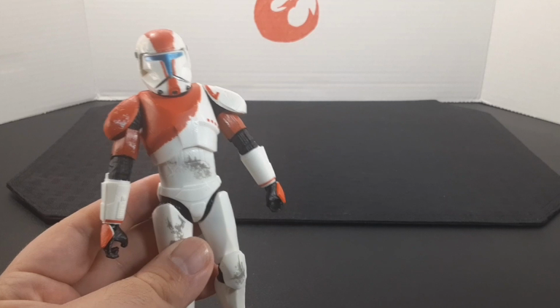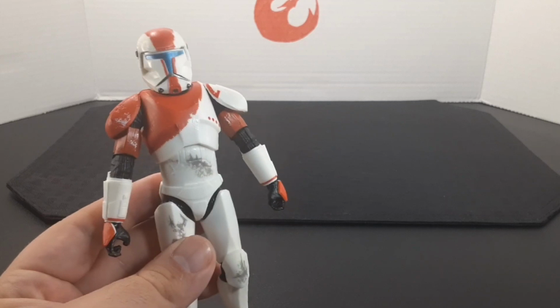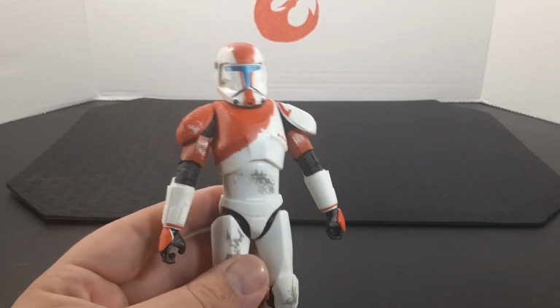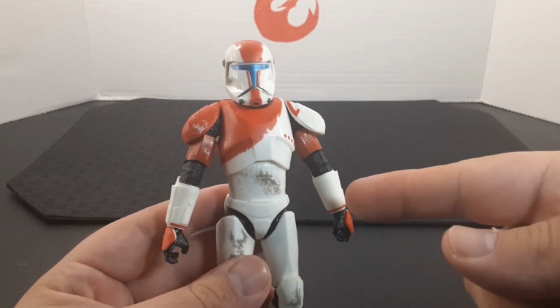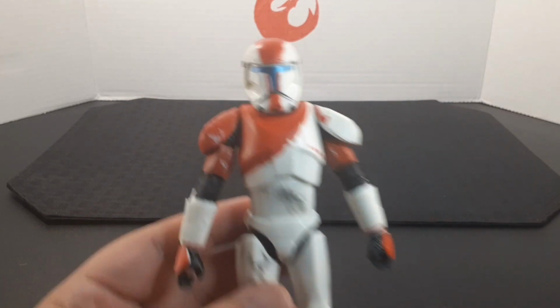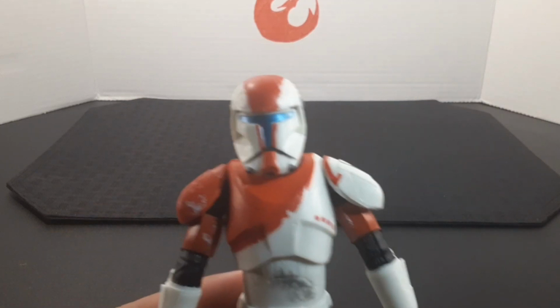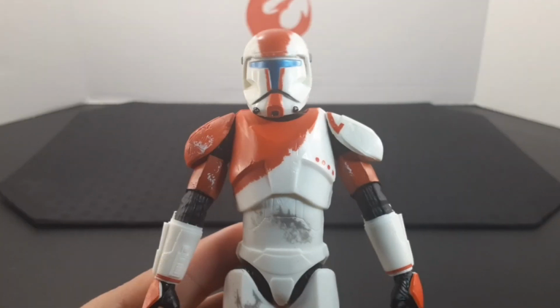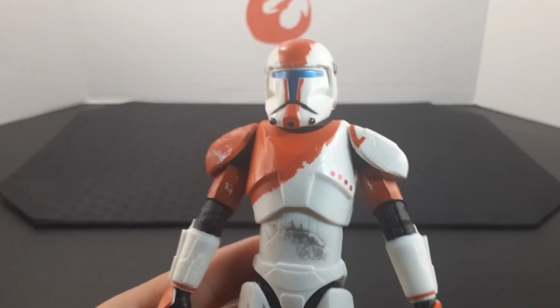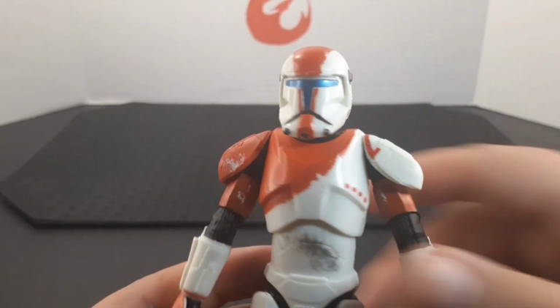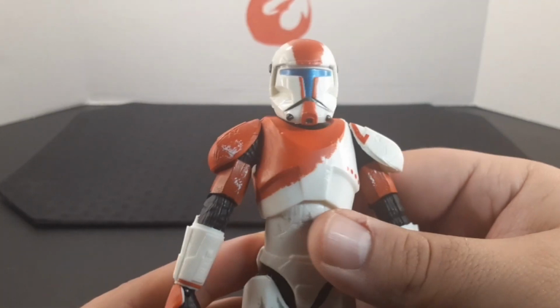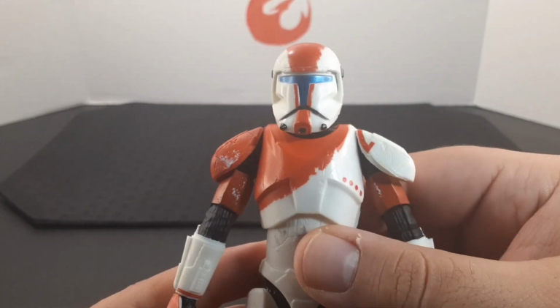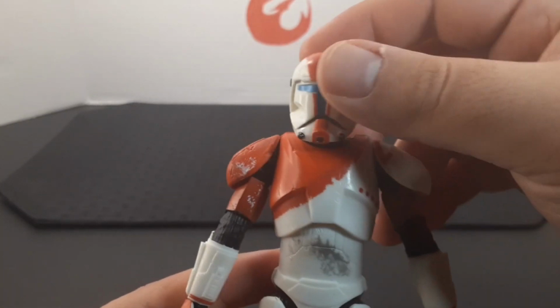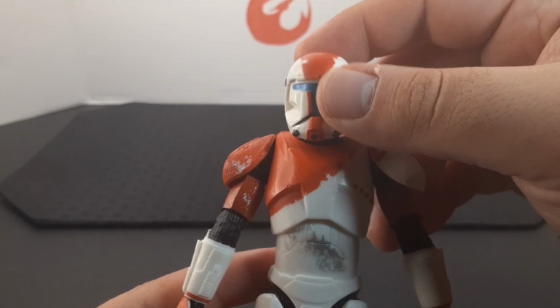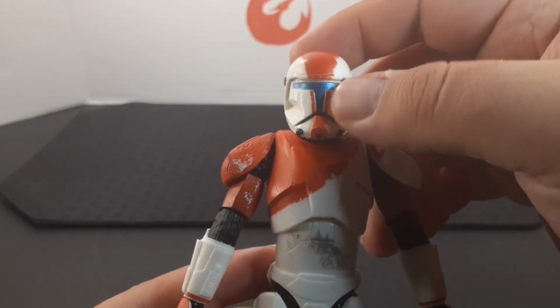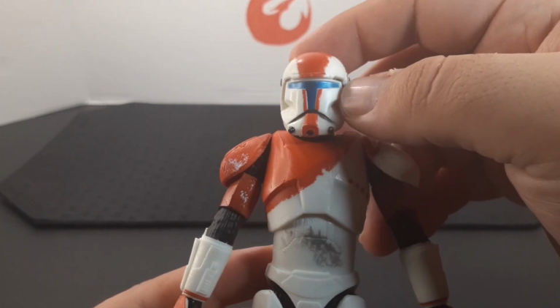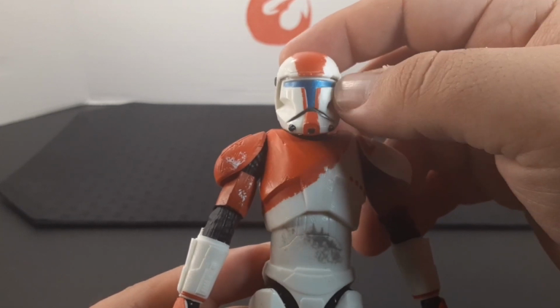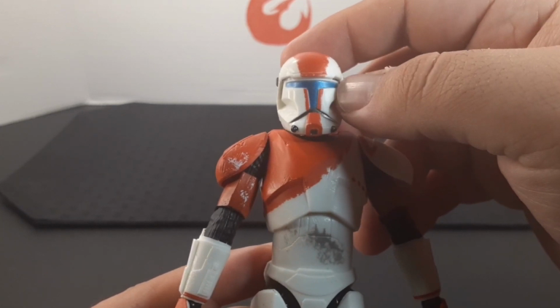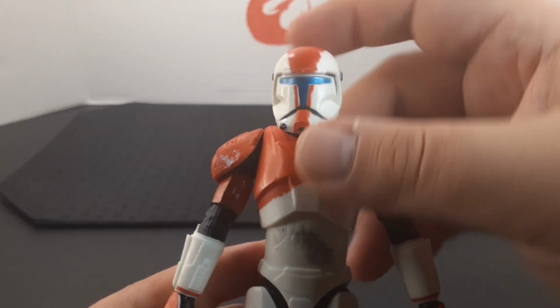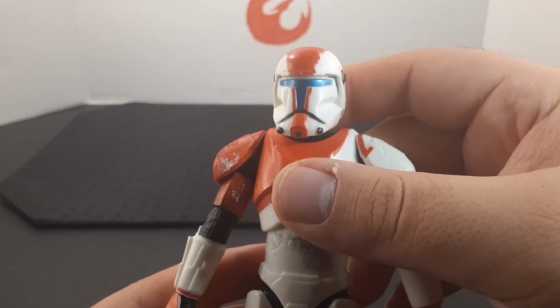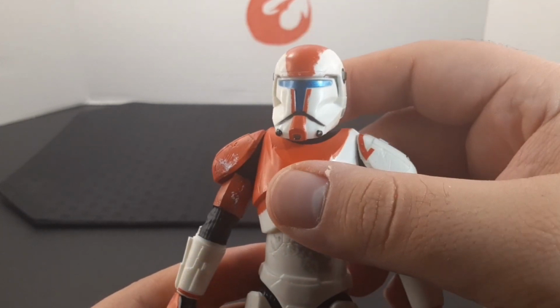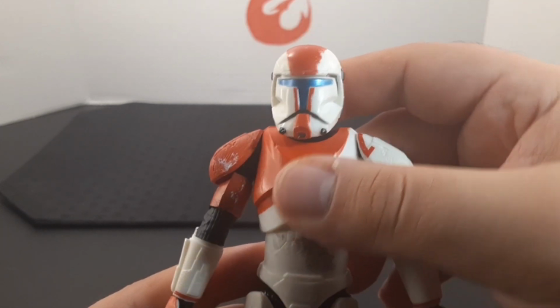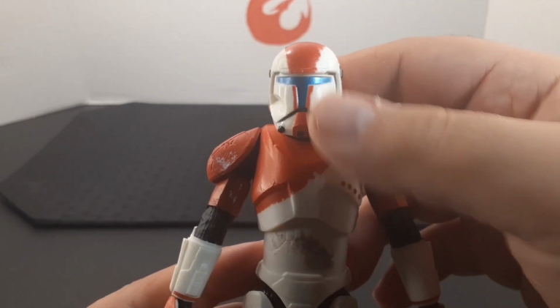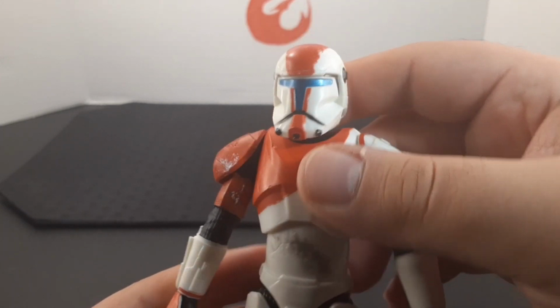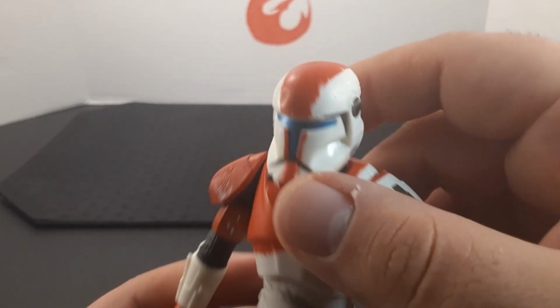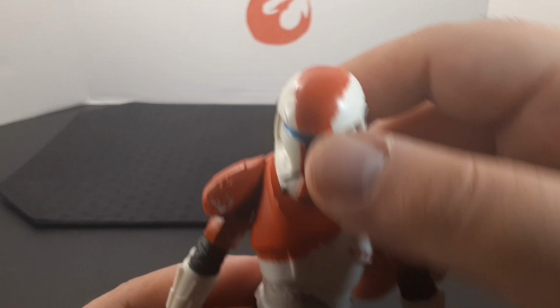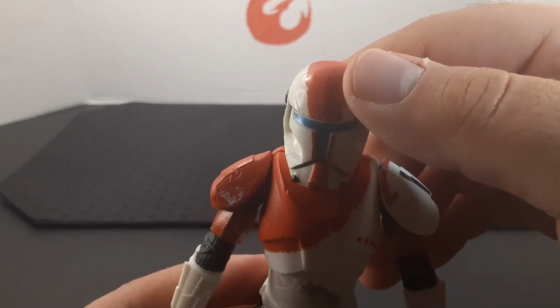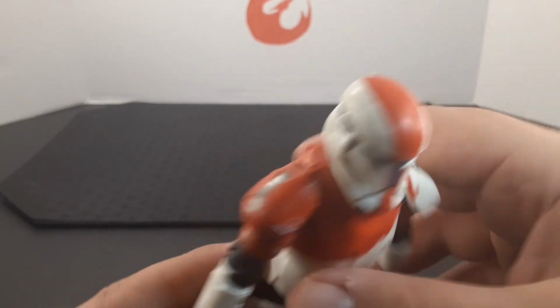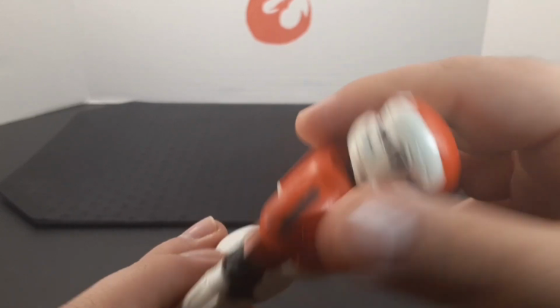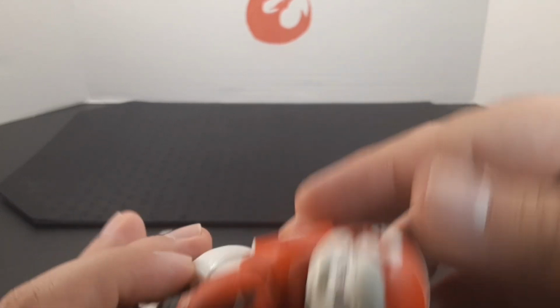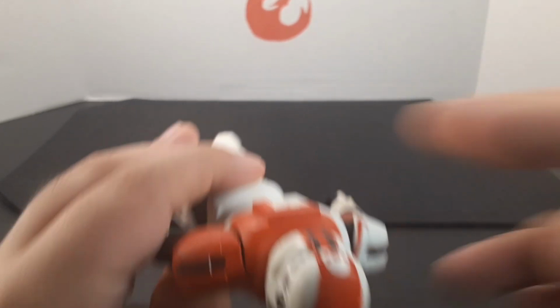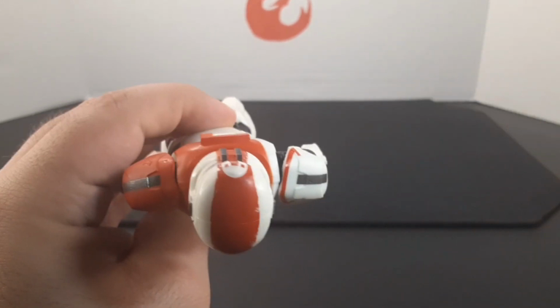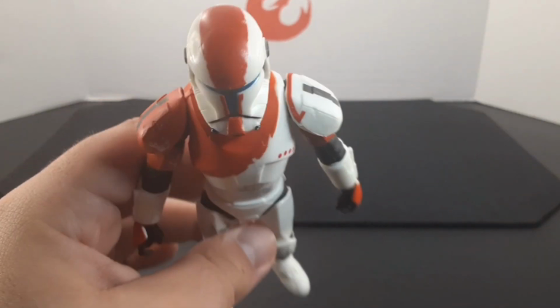I'll go ahead and review from top to bottom. Looking at the helmet, it looks very cool. He has this blue metallic color for the visor and he has this orange stripe running down the middle of his helmet.